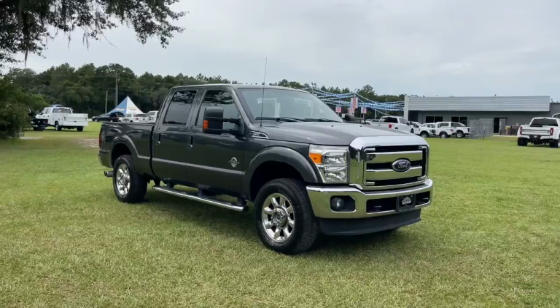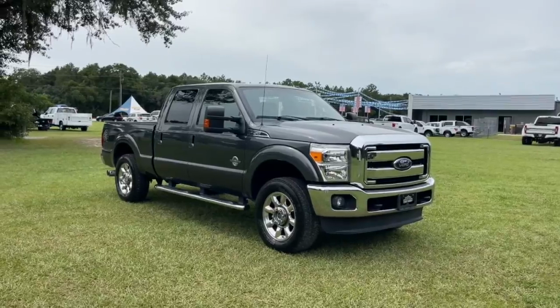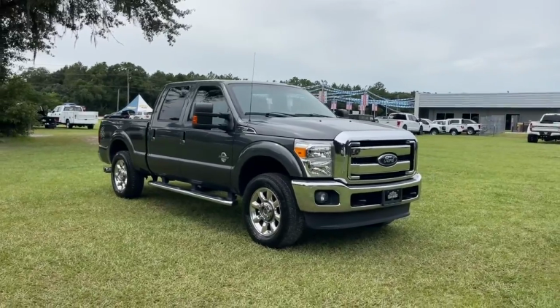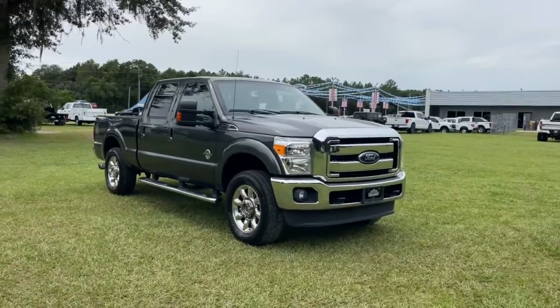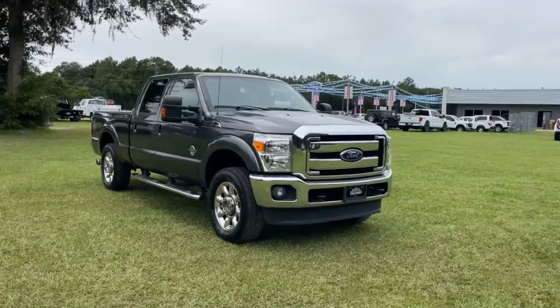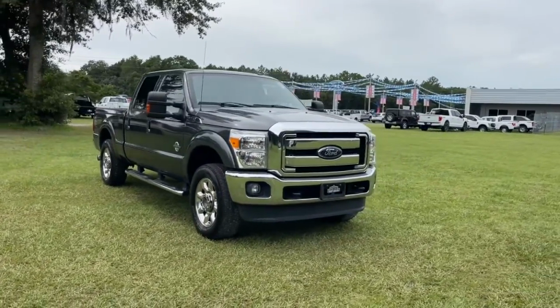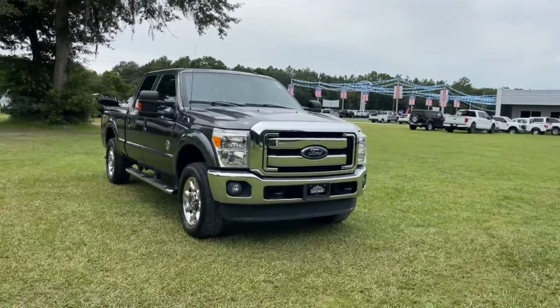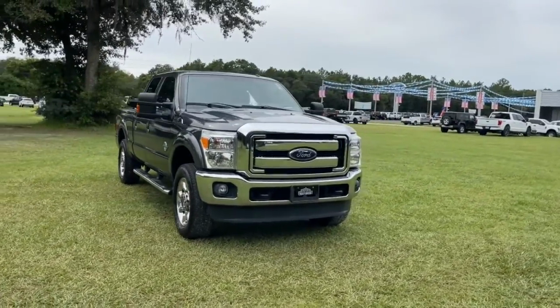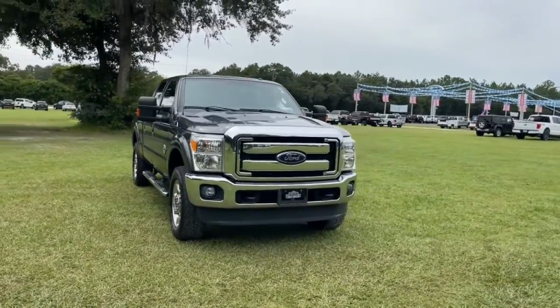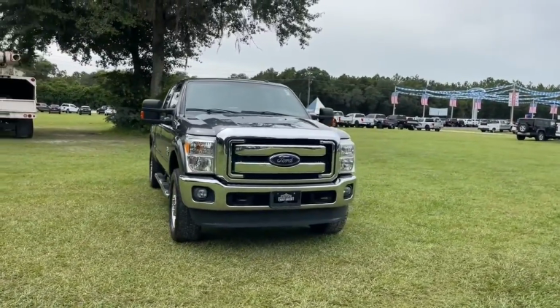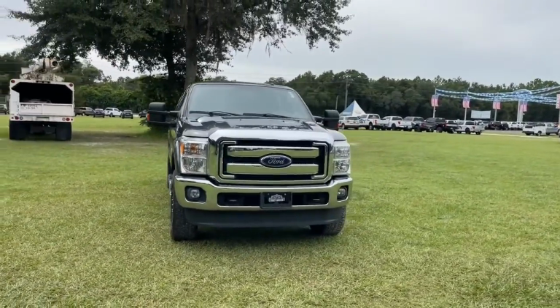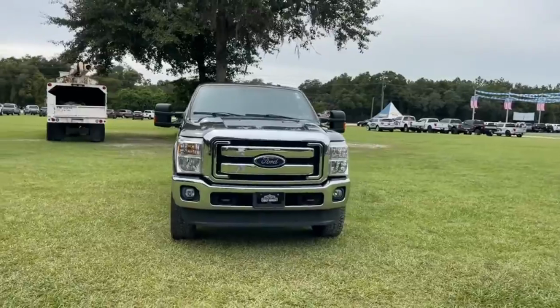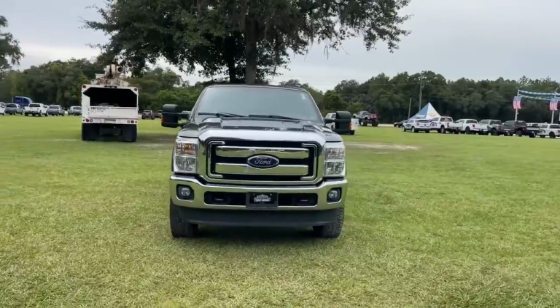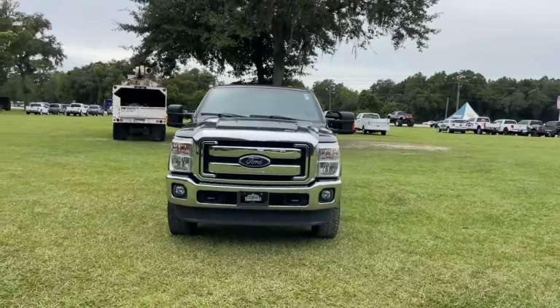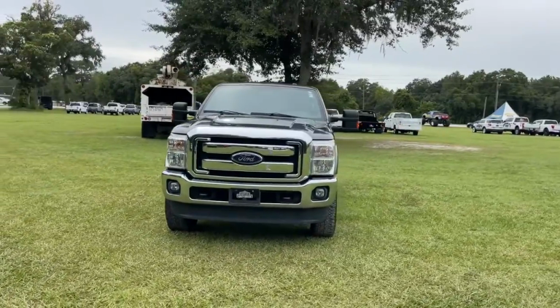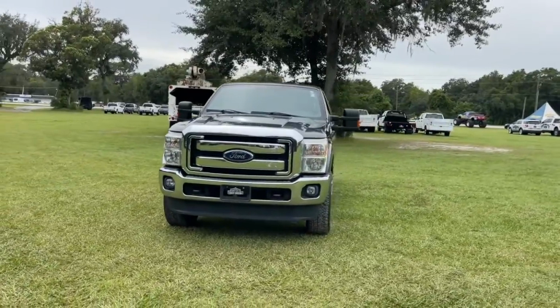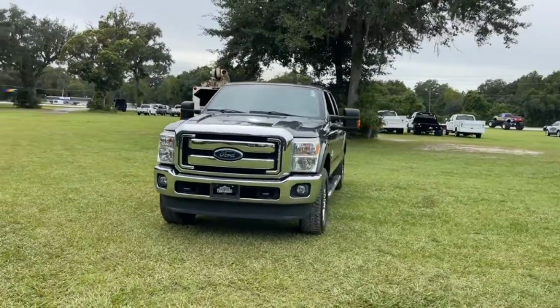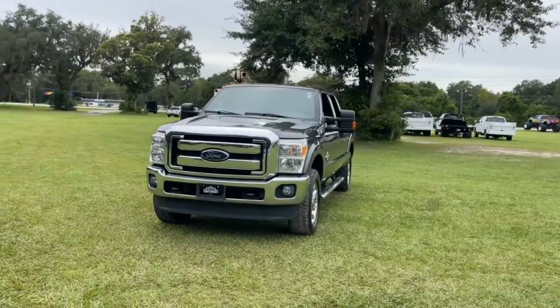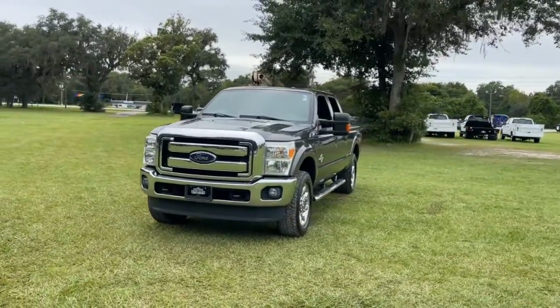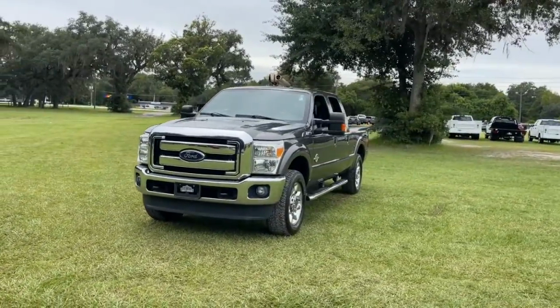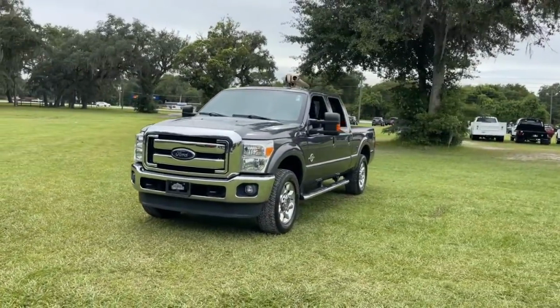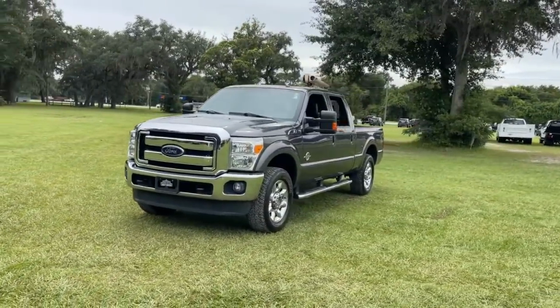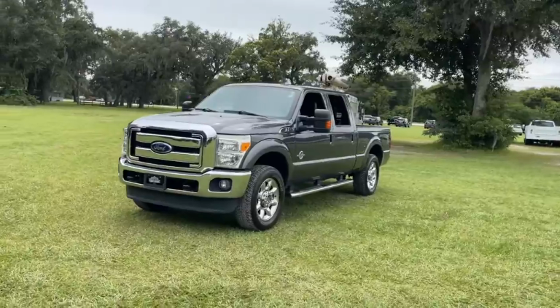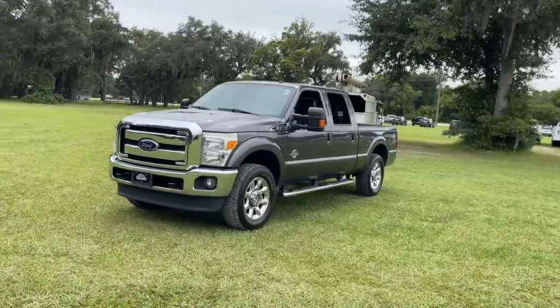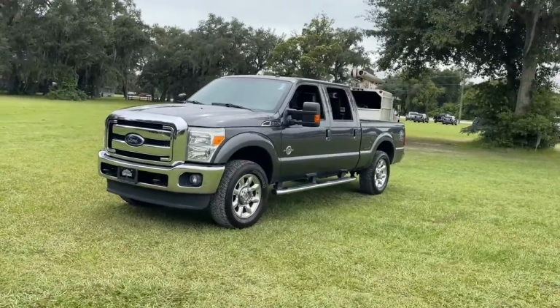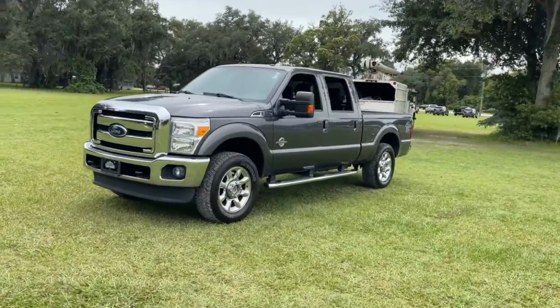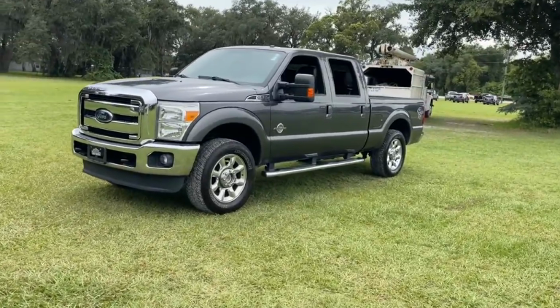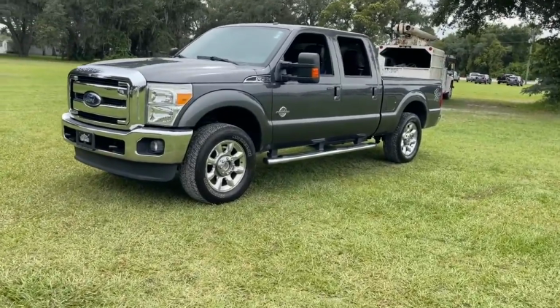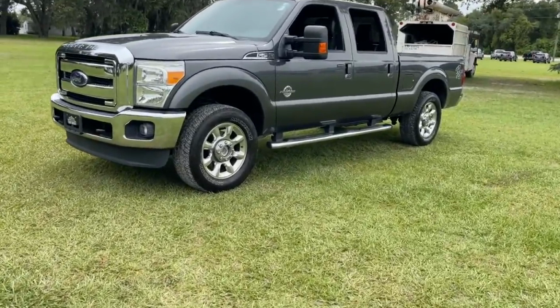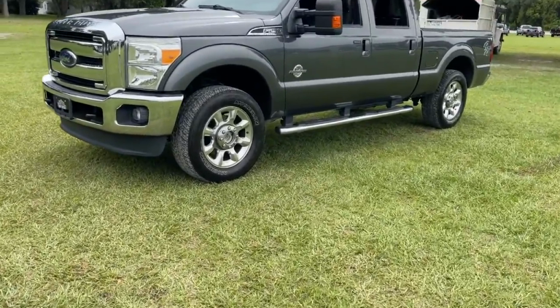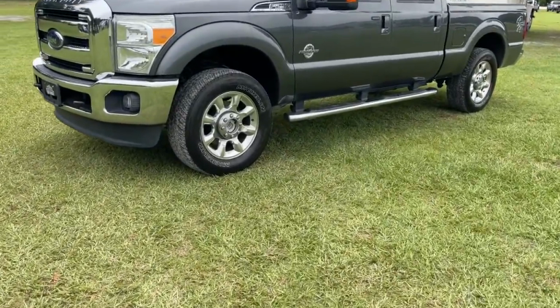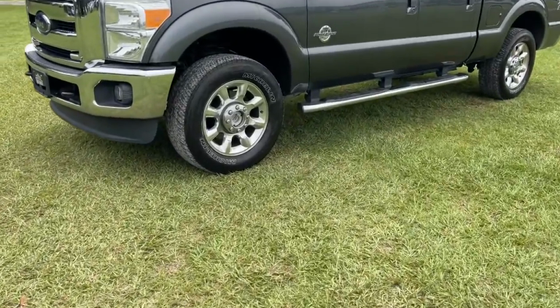Here is a wonderful 2016 Ford F-250. This vehicle still has fewer than 150,000 miles on the clock, so it won't last long. Take on tough jobs with confidence in this fully capable F-250.